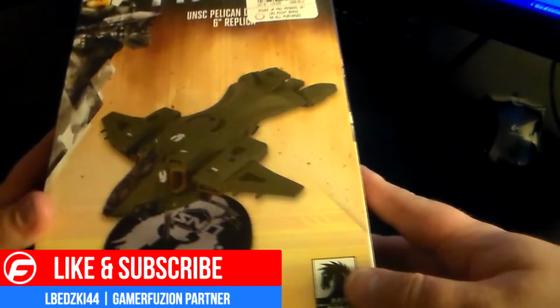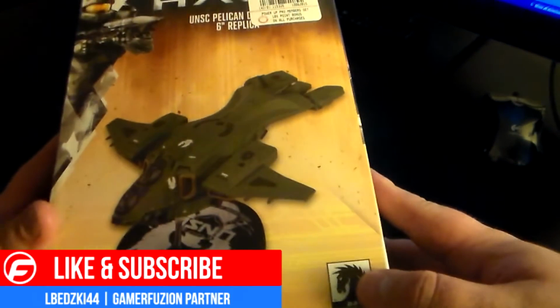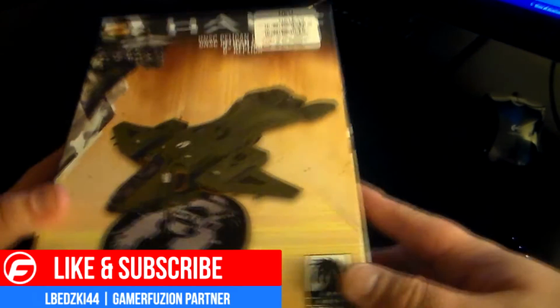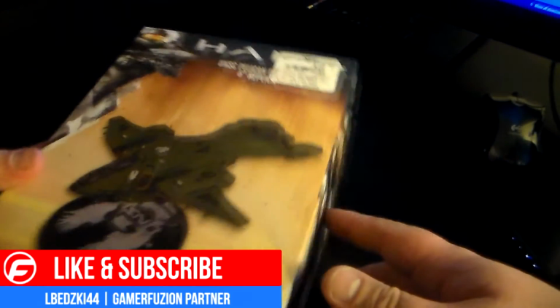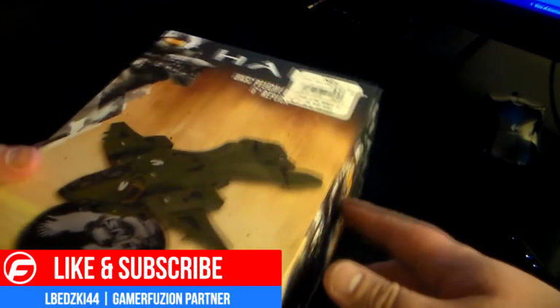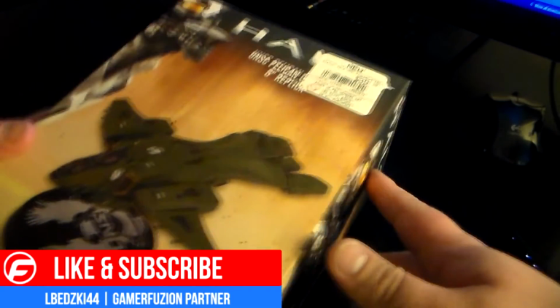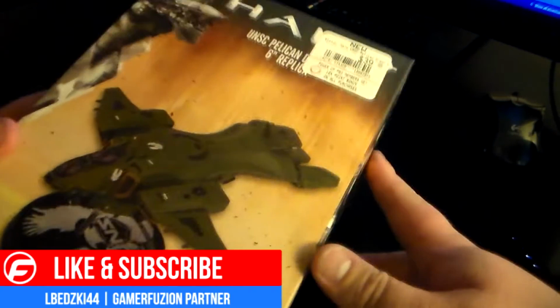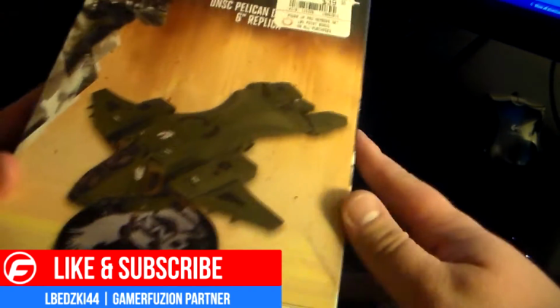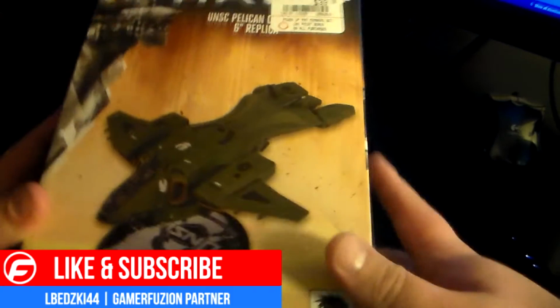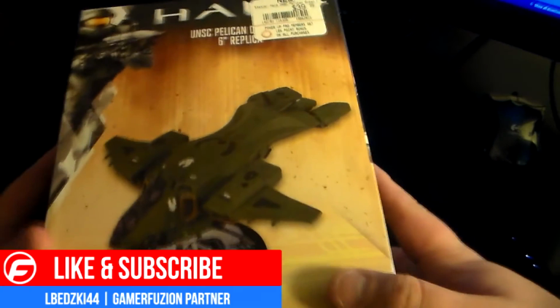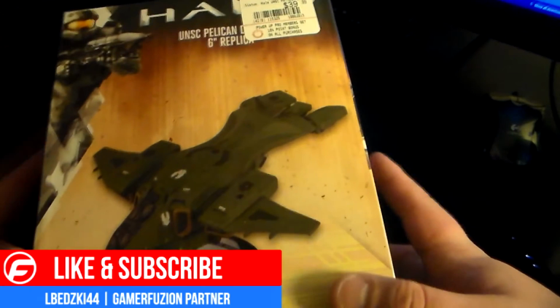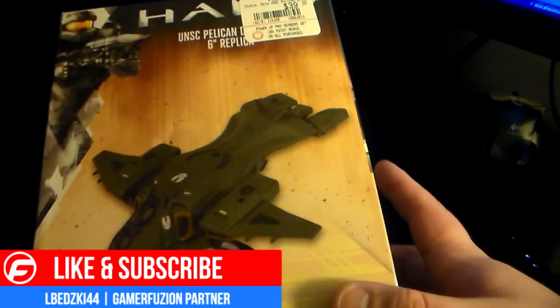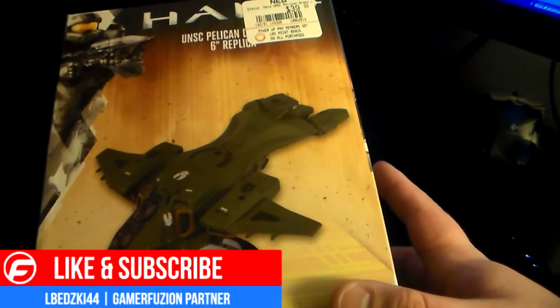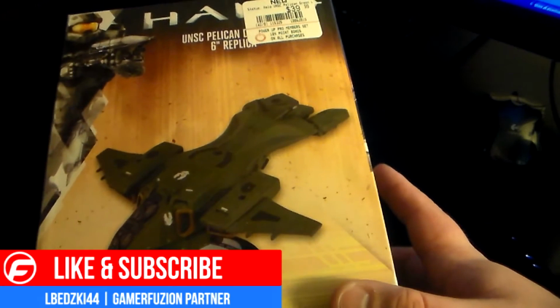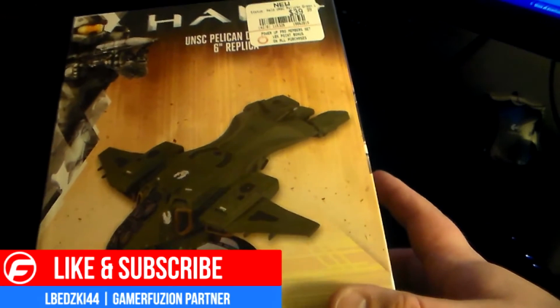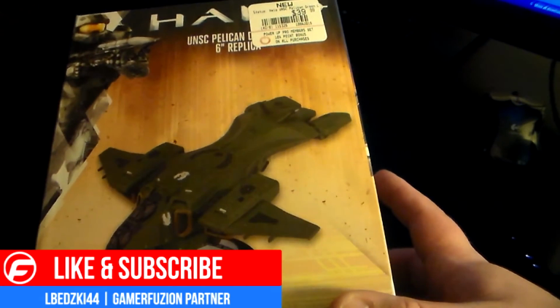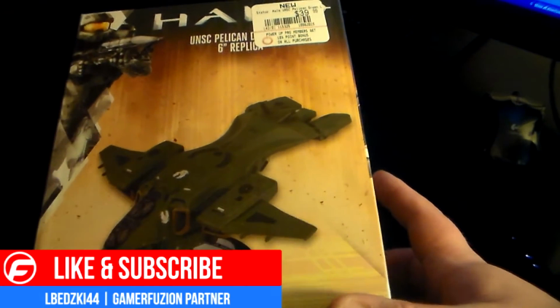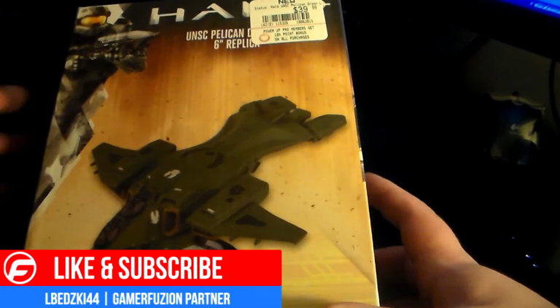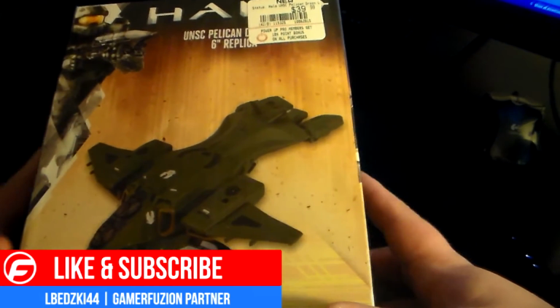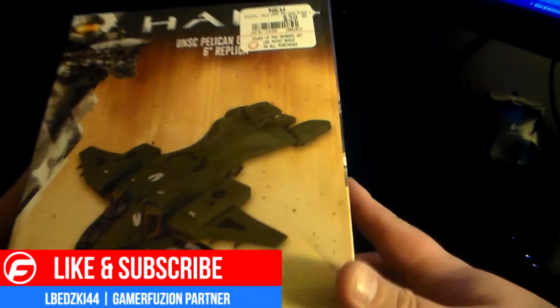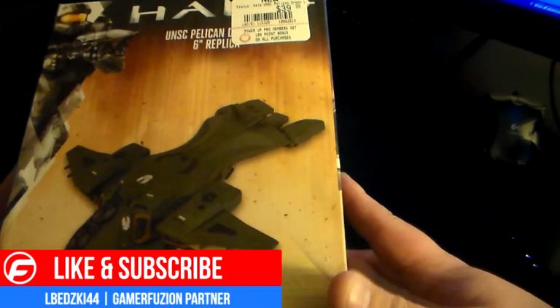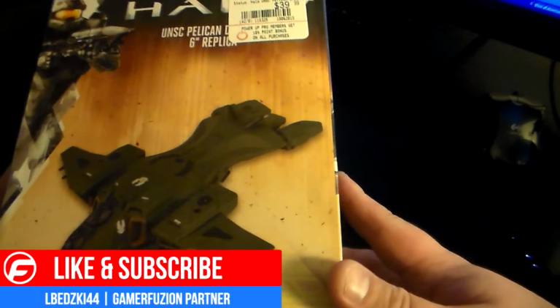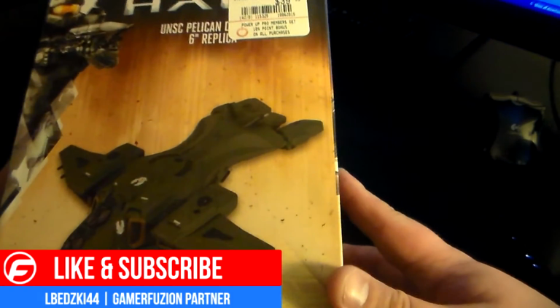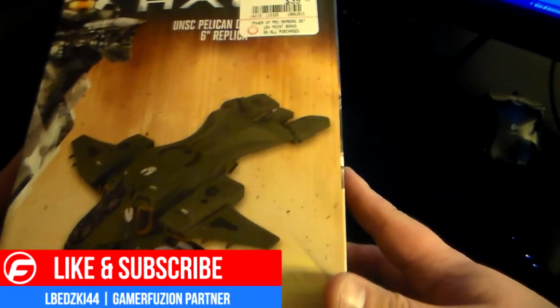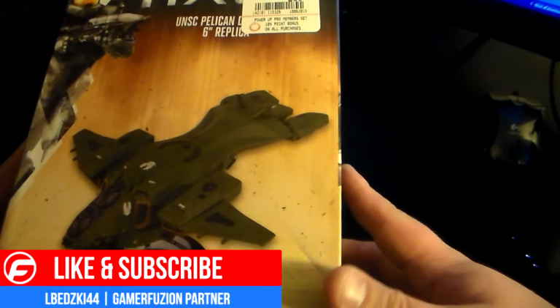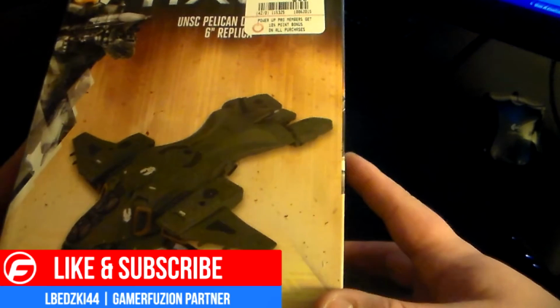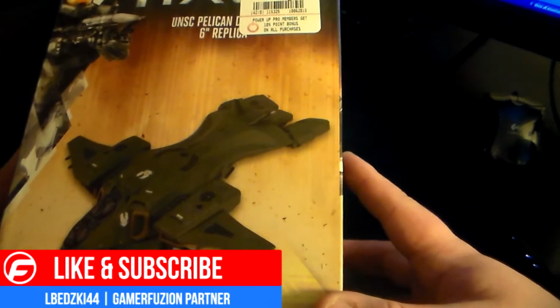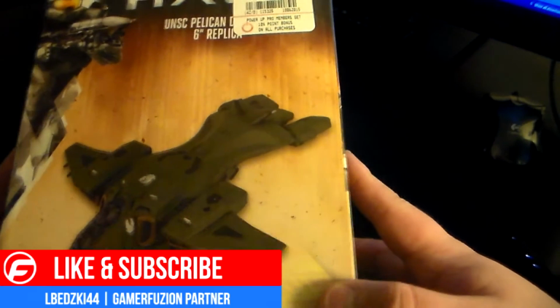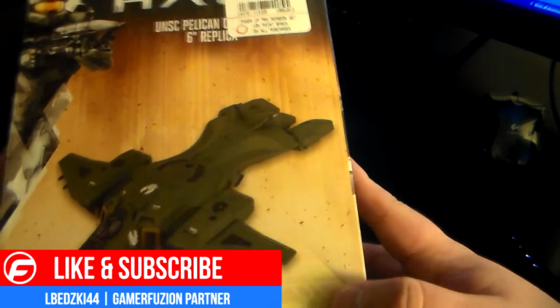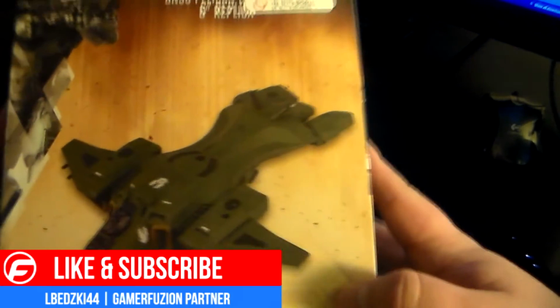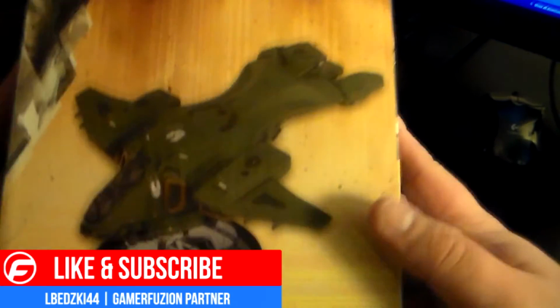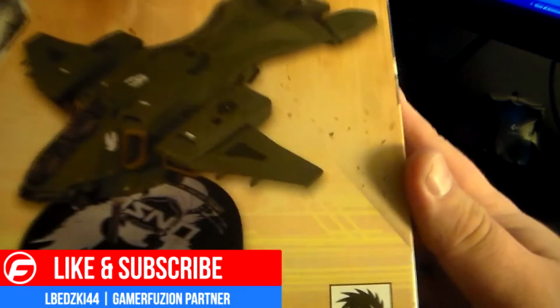What's going on guys, Elbesky44 here from Gamersfusion. Thought I'd do another Halo unboxing. This is the UNC Pelican display 6-inch replica.